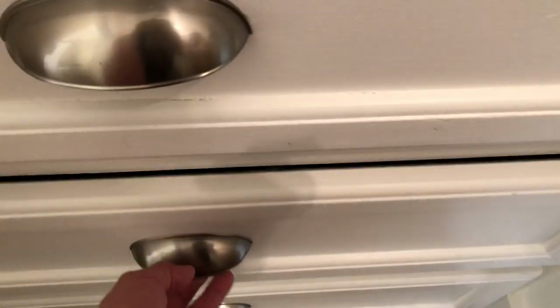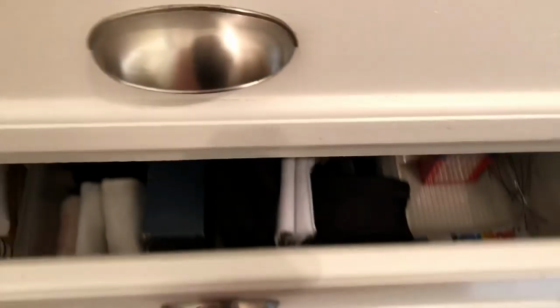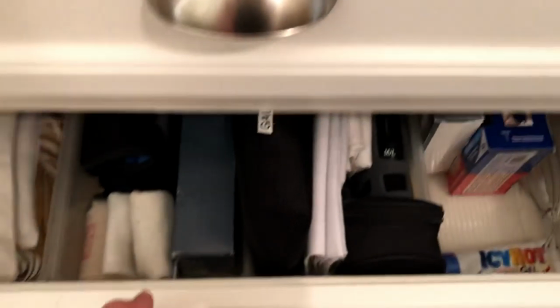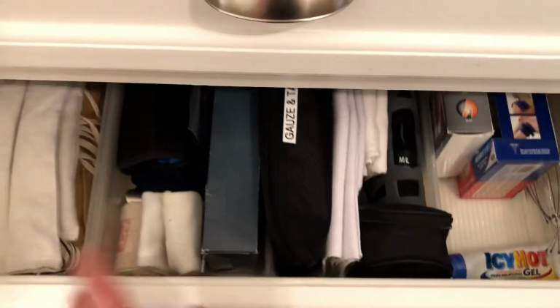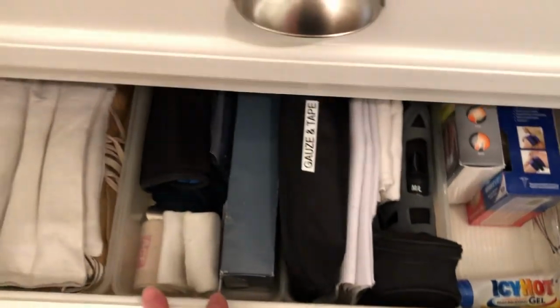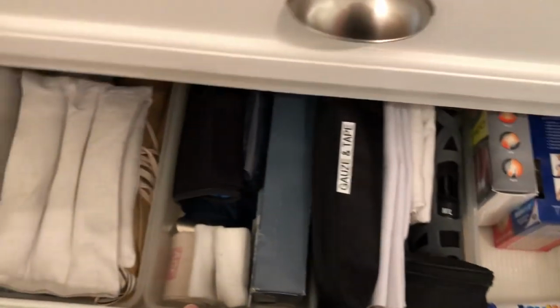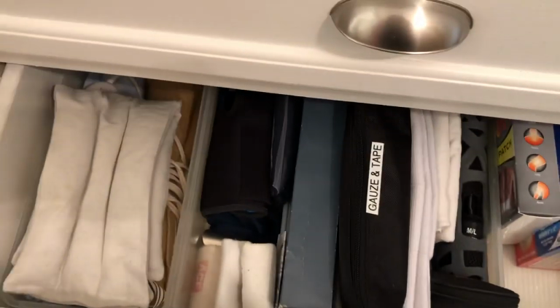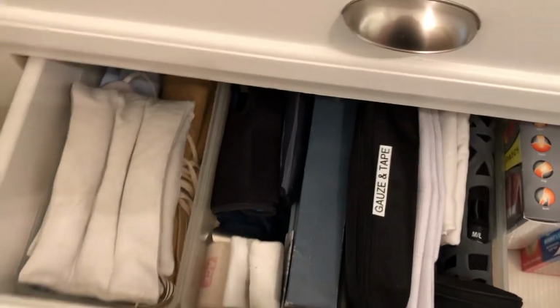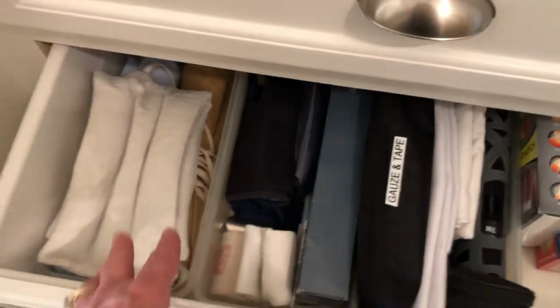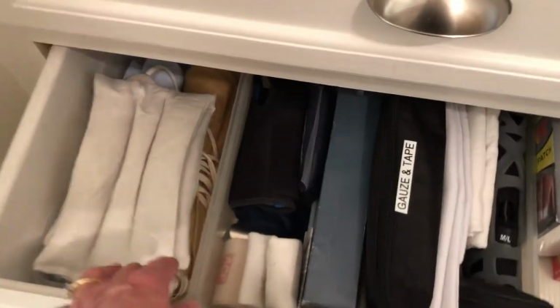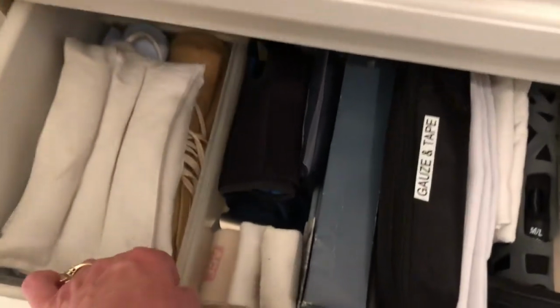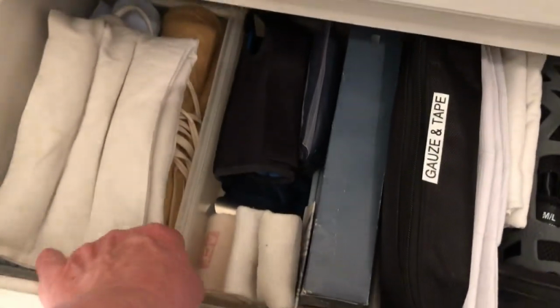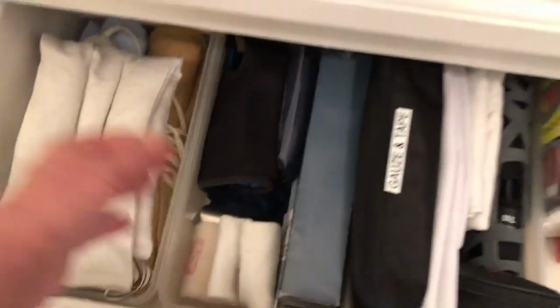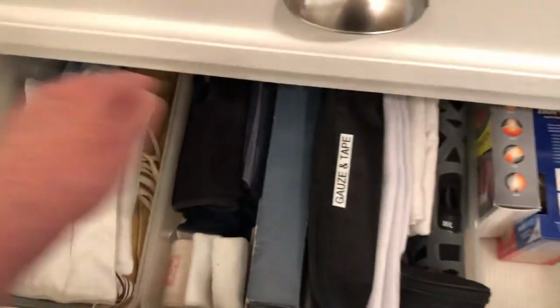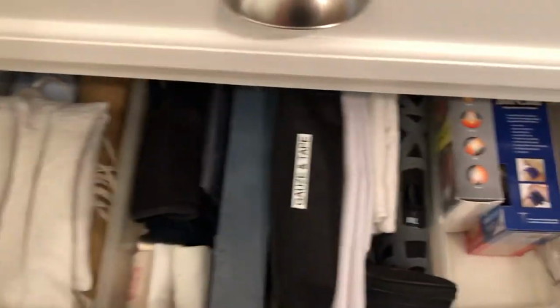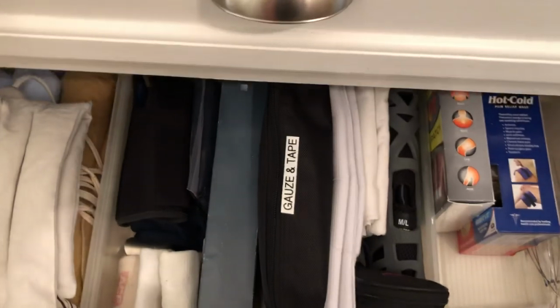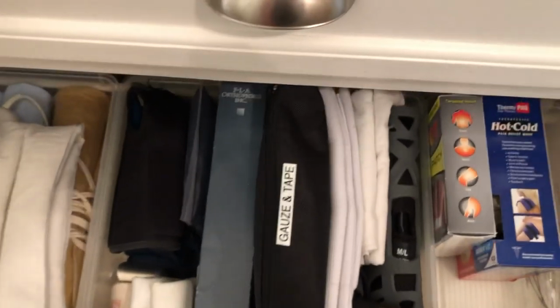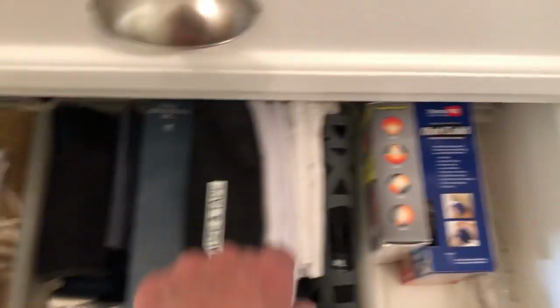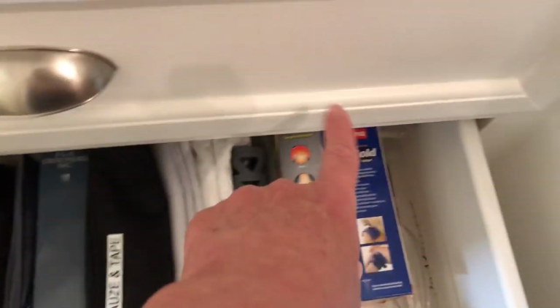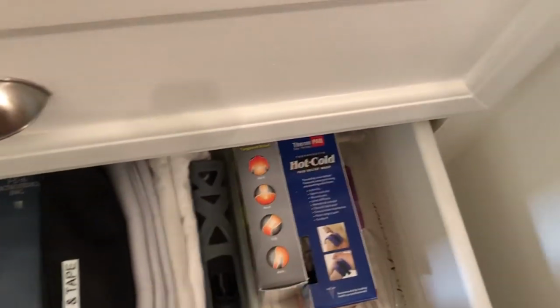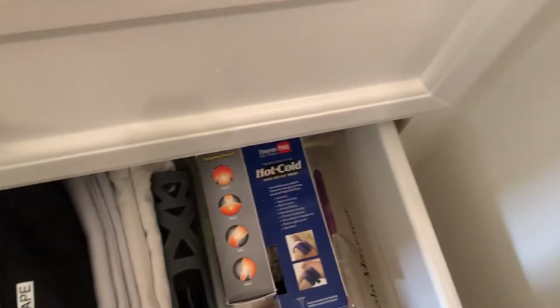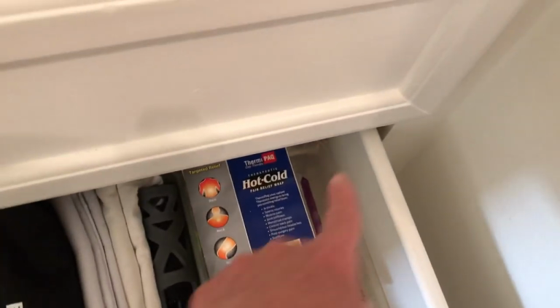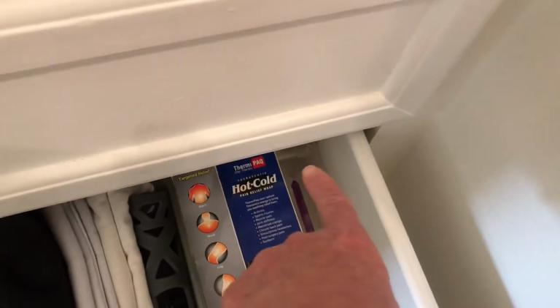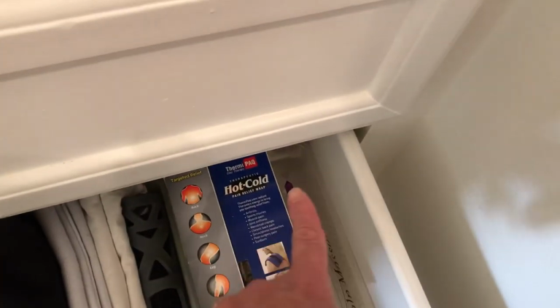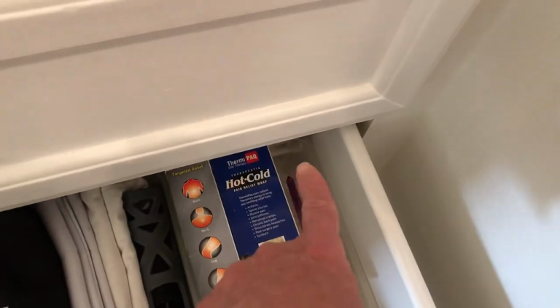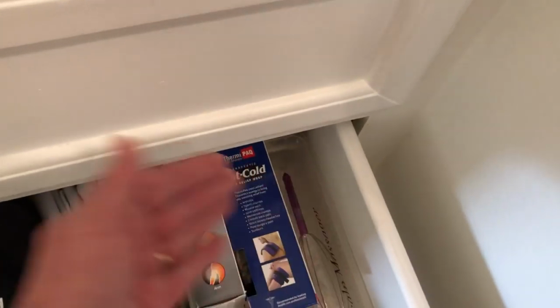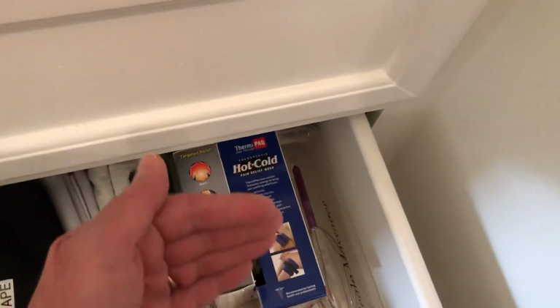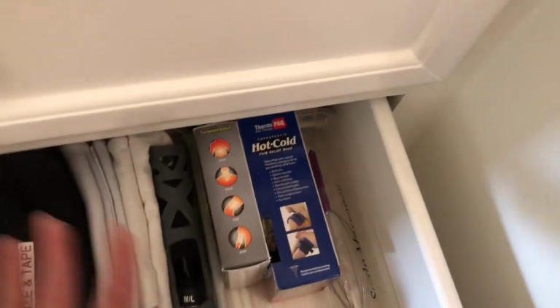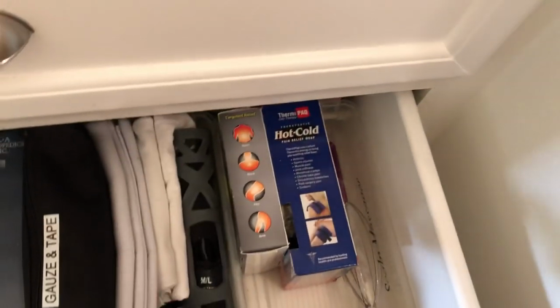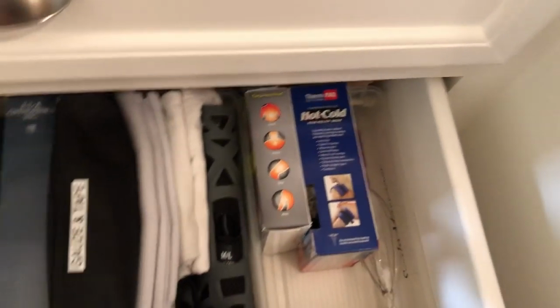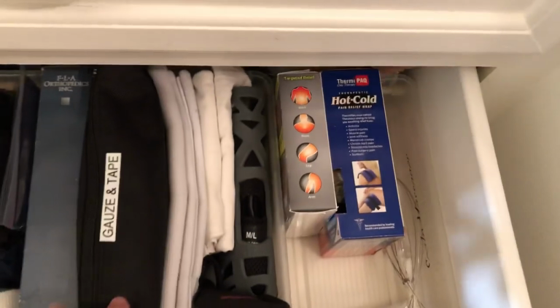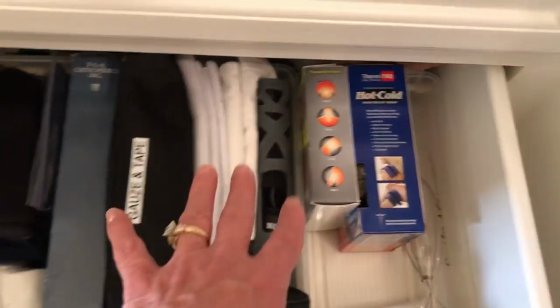And then below that, I have these in little shoe bins, and I have a tension cord that keeps the baskets from sliding.